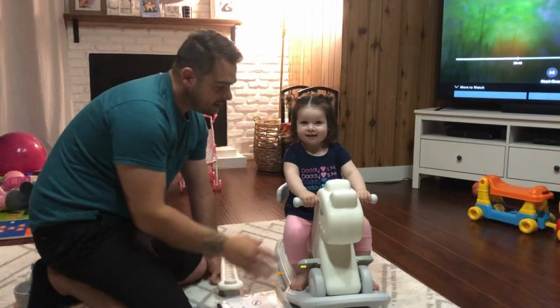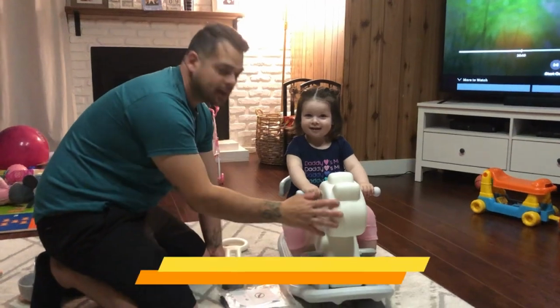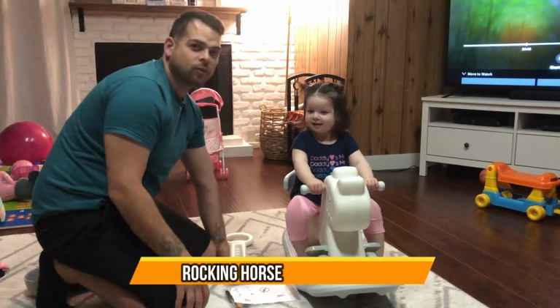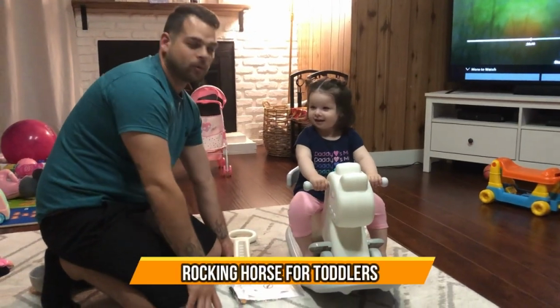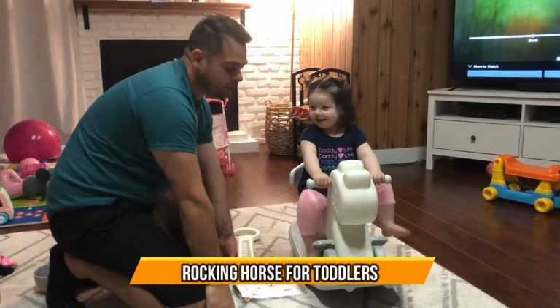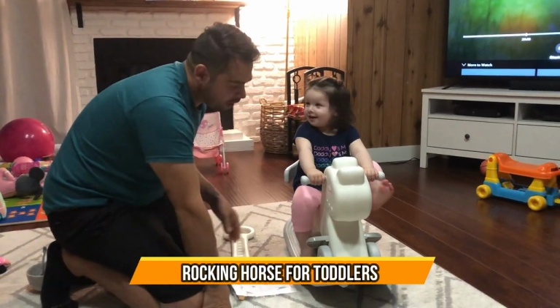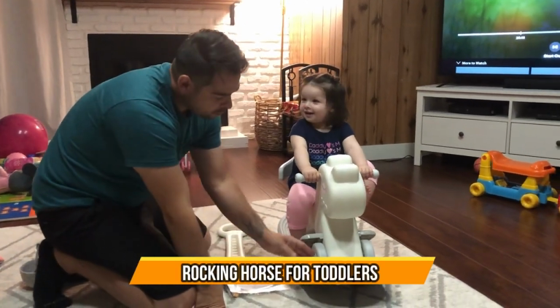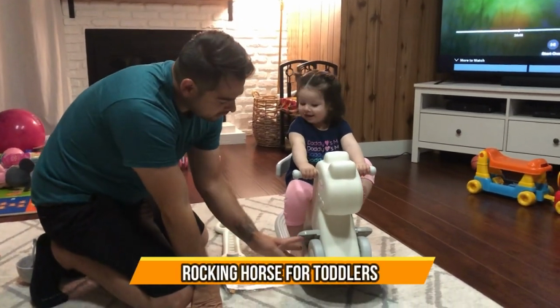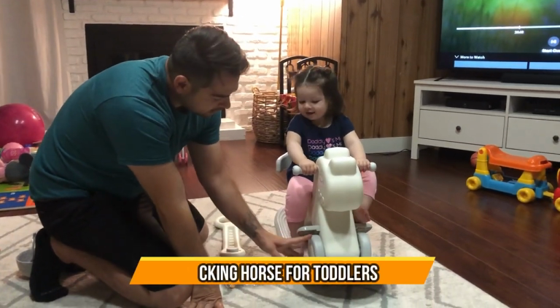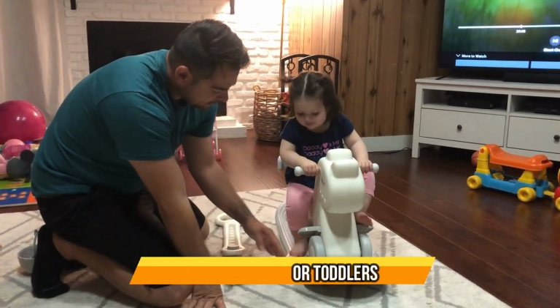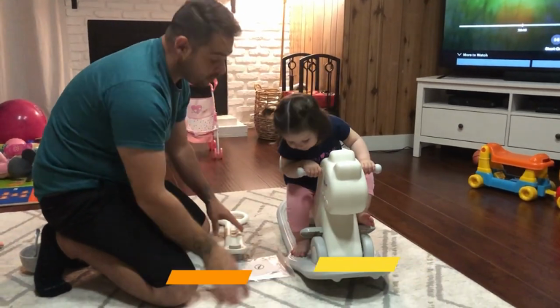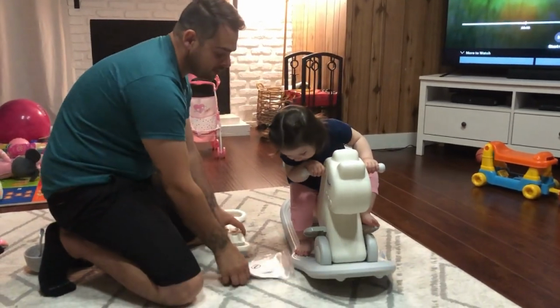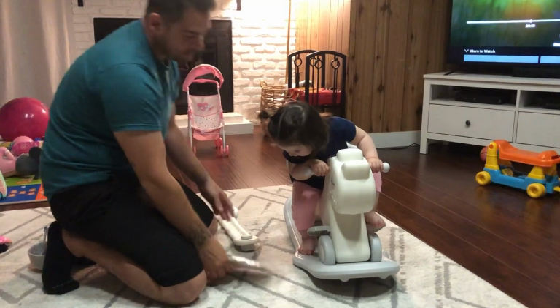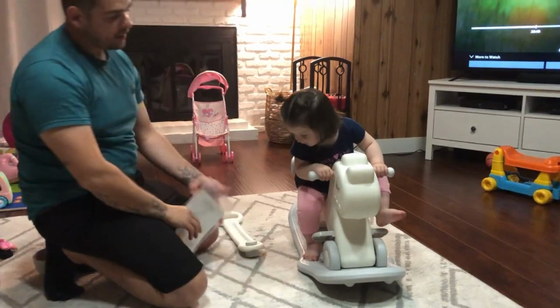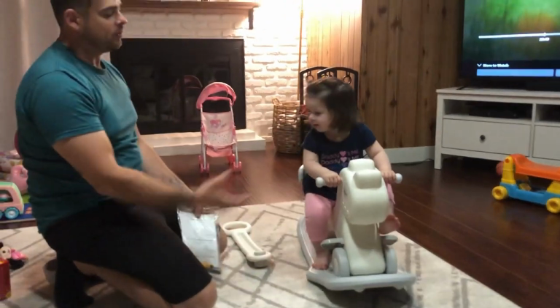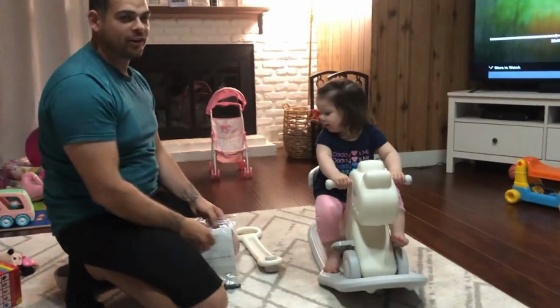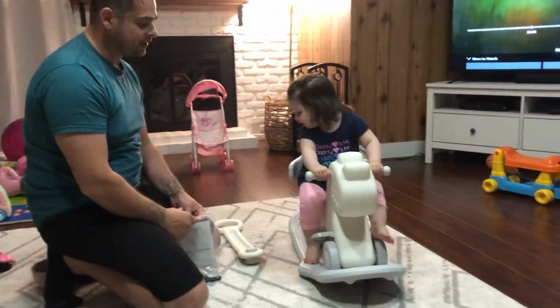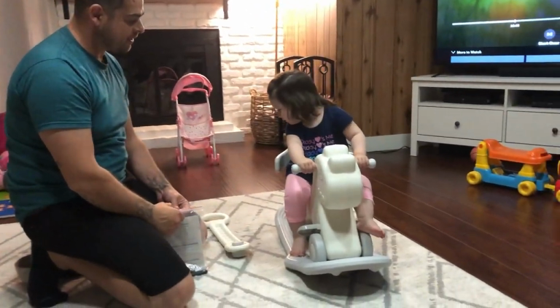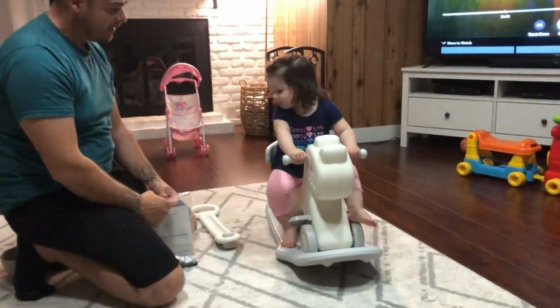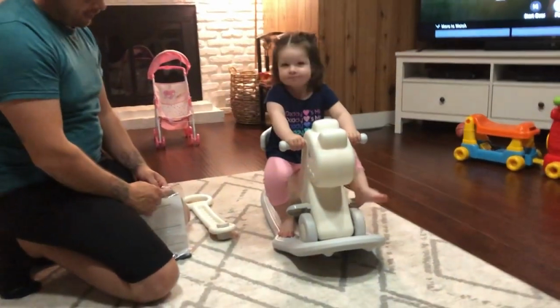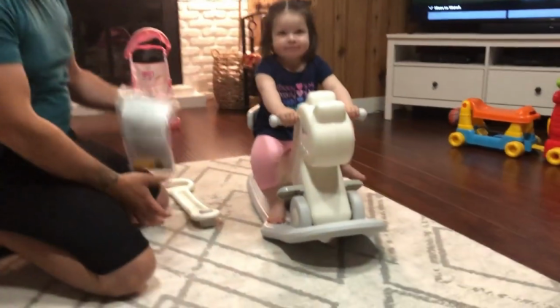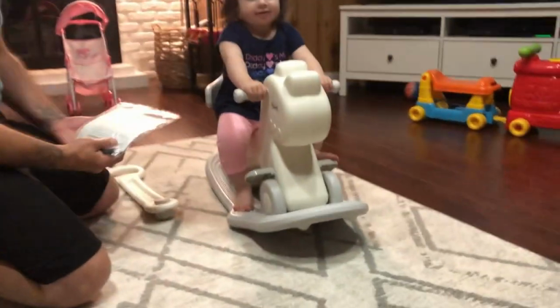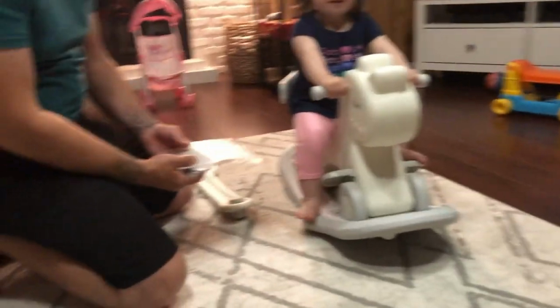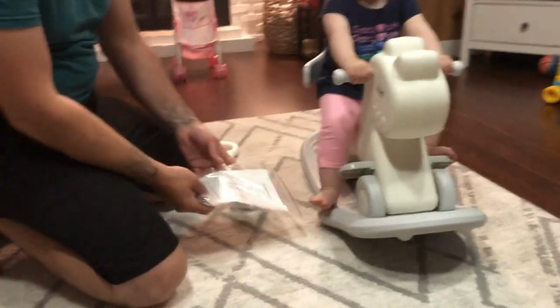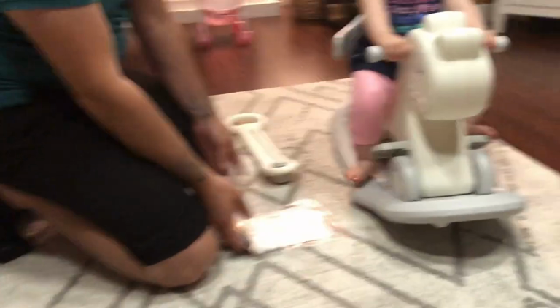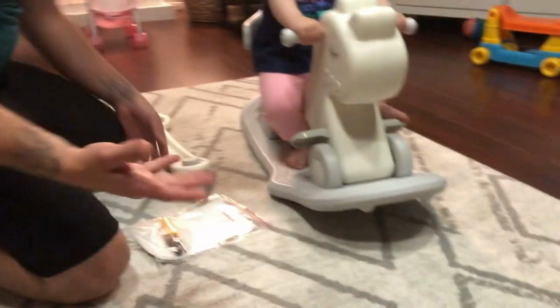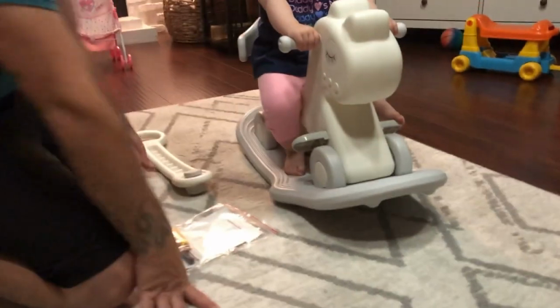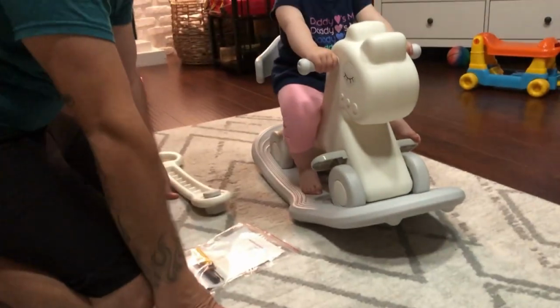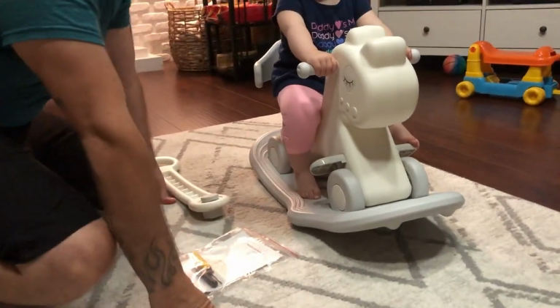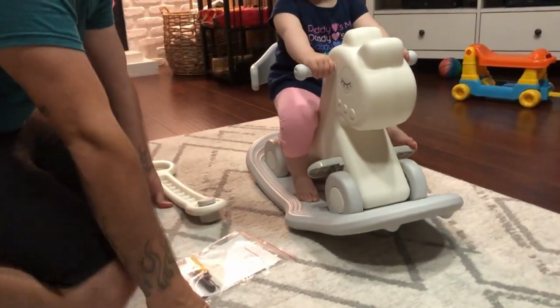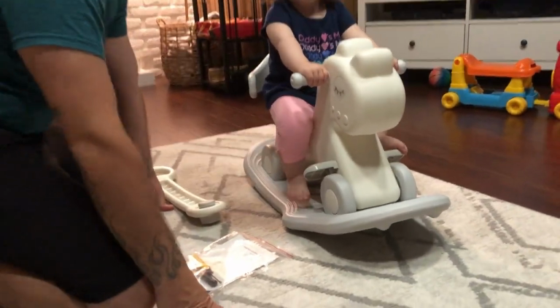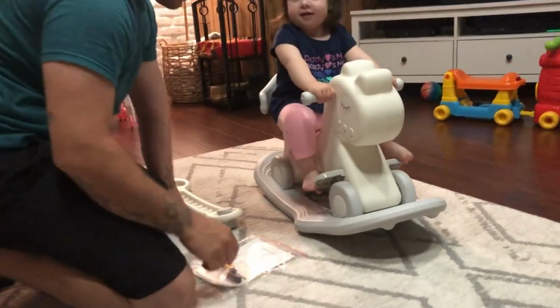Hi guys, just want to do a review on this rocking horse that we received. My daughter loves it, as you can see. First off, easy setup — it took me less than five minutes to set up.